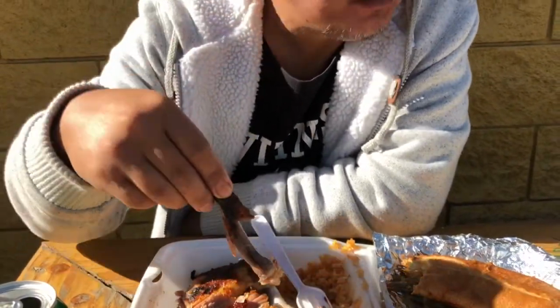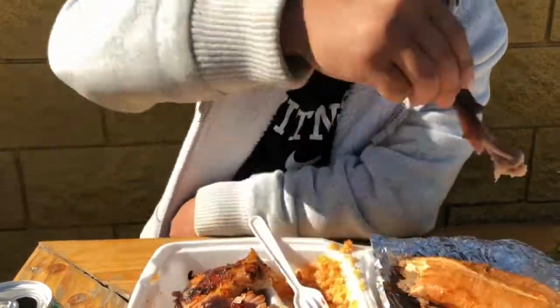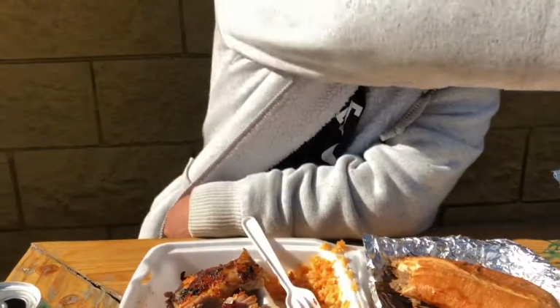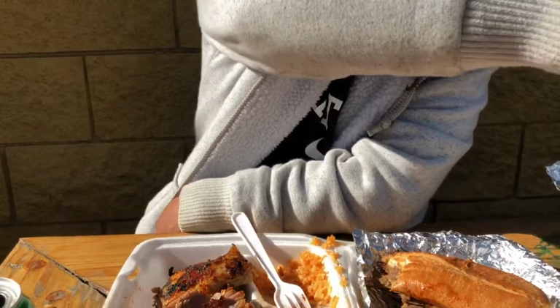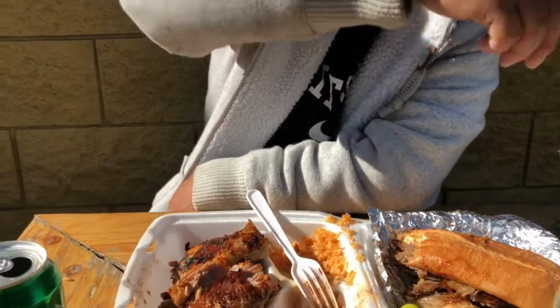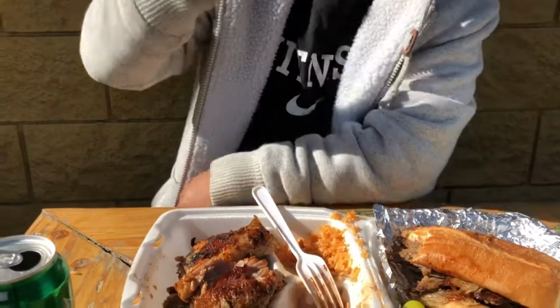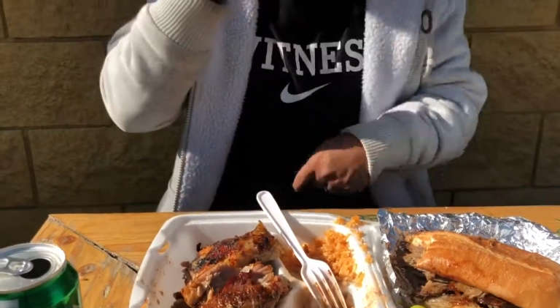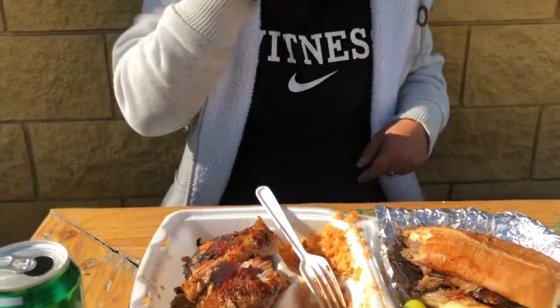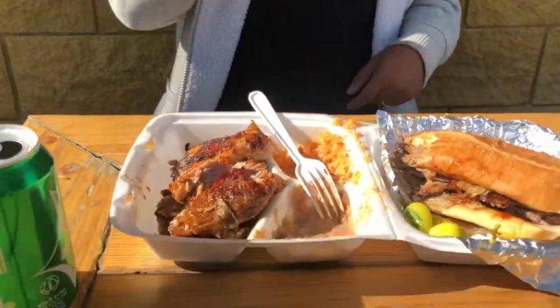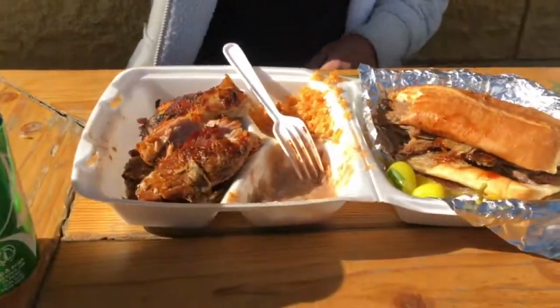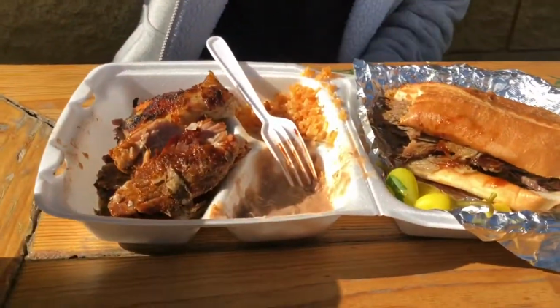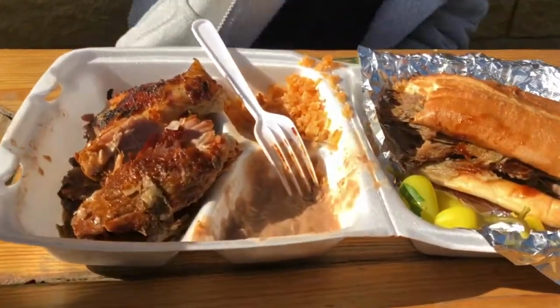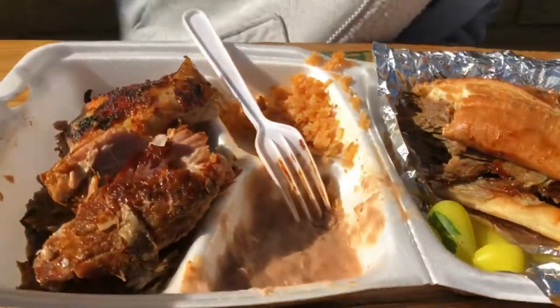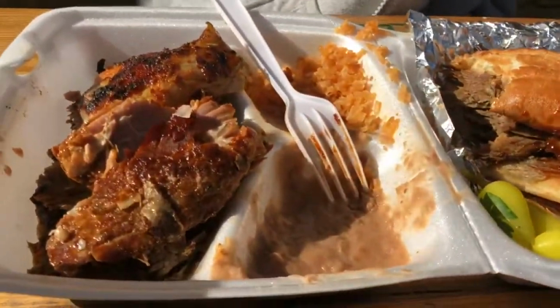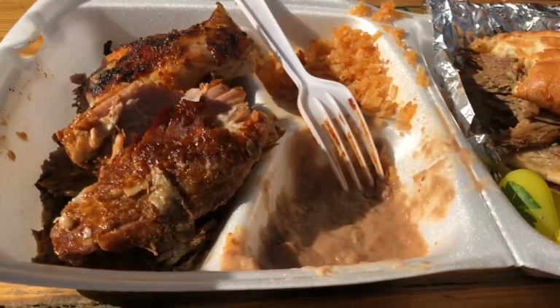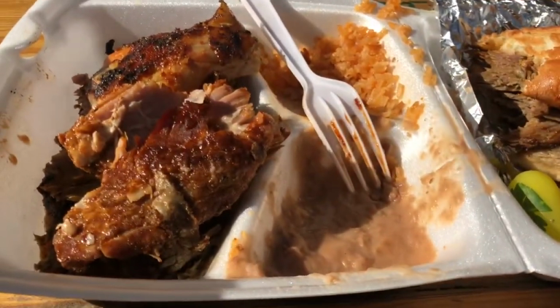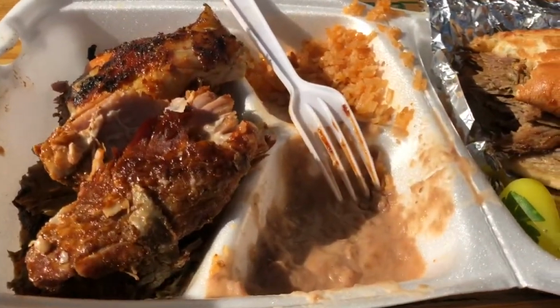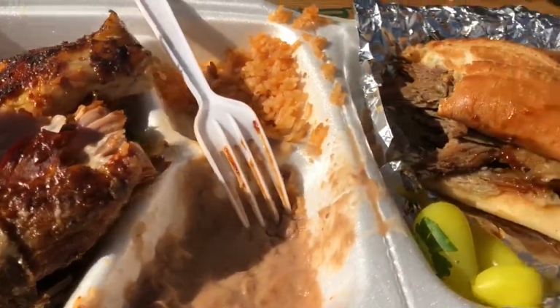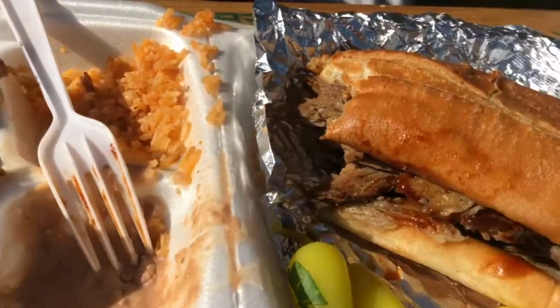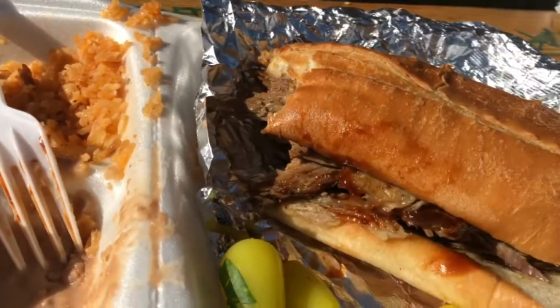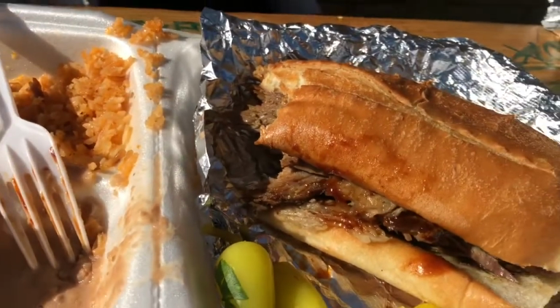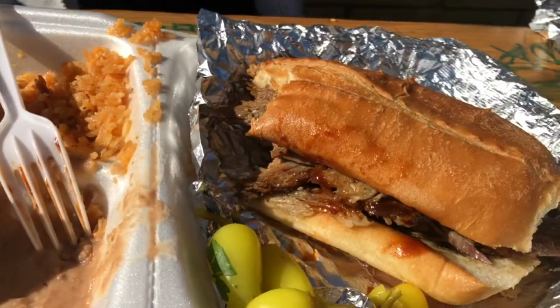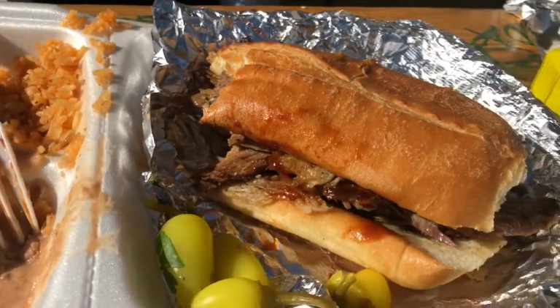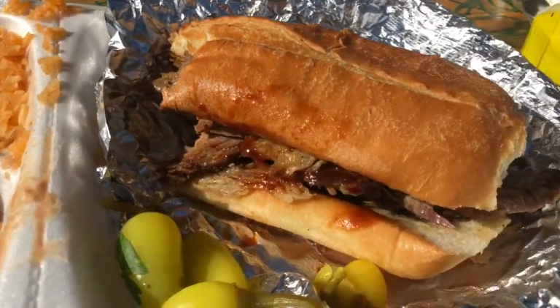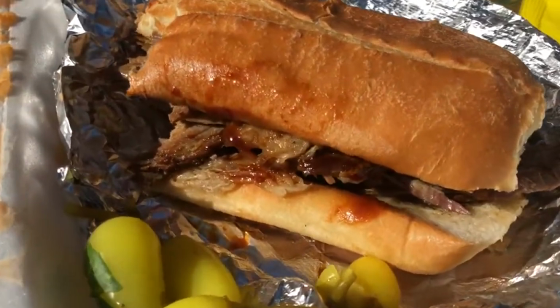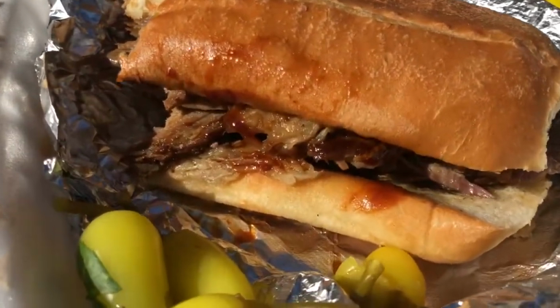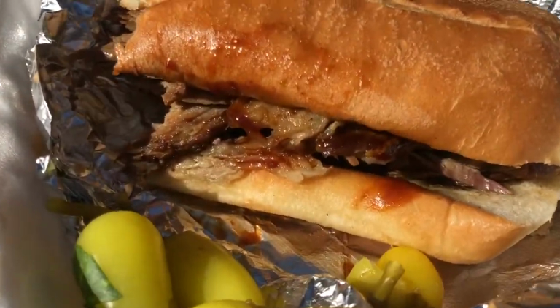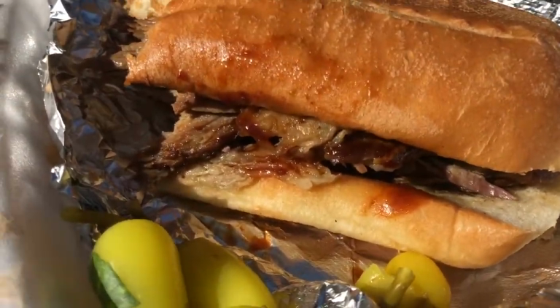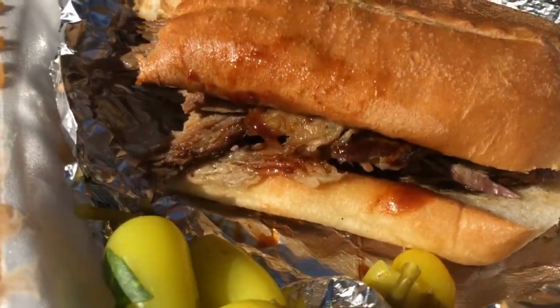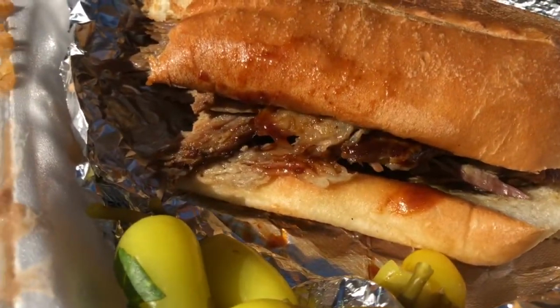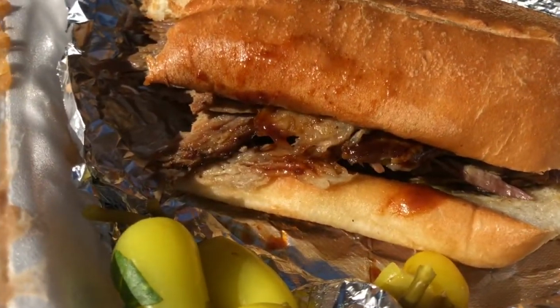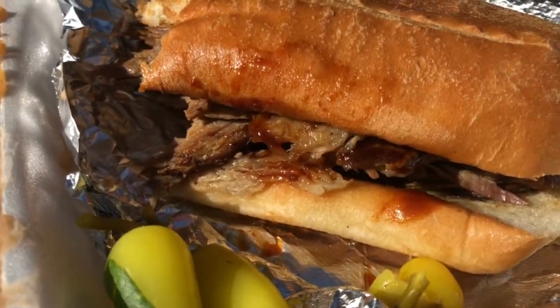I've tried this plate before, but the hubby has never tried this plate before. So I decided to take him to come and try it. It's pretty good. It's one of my favorite tri-tip places.